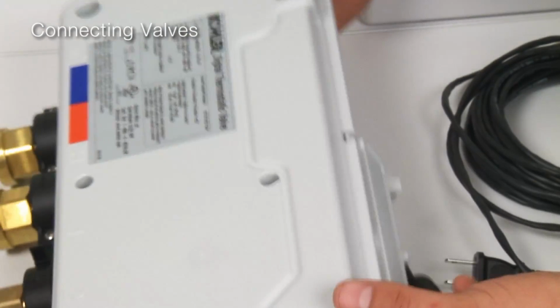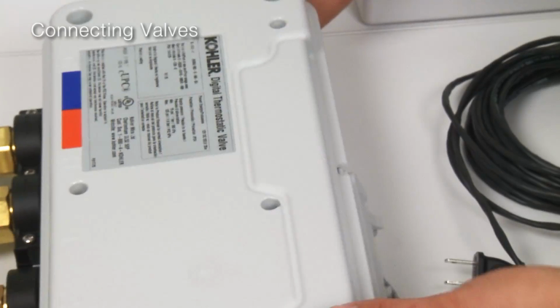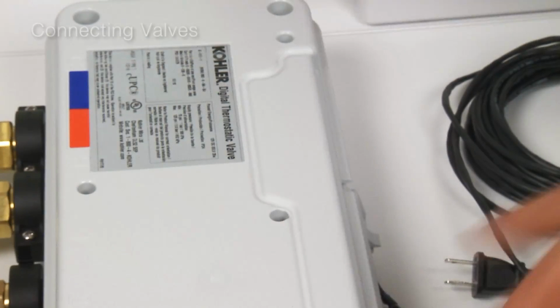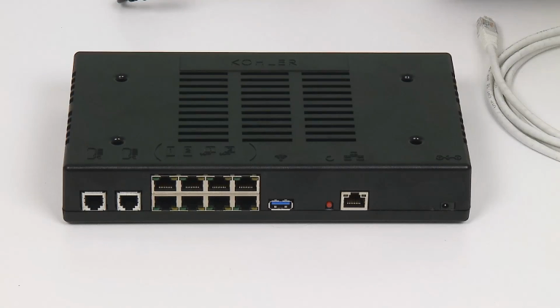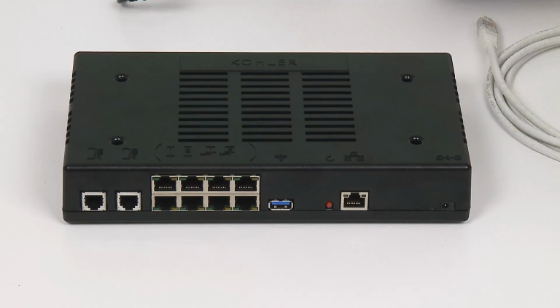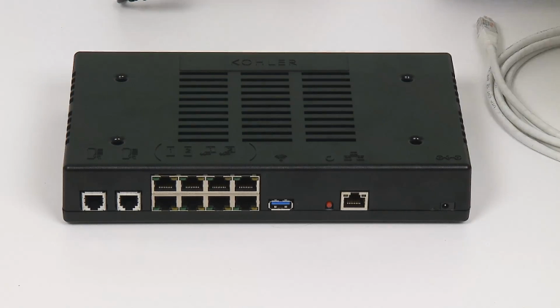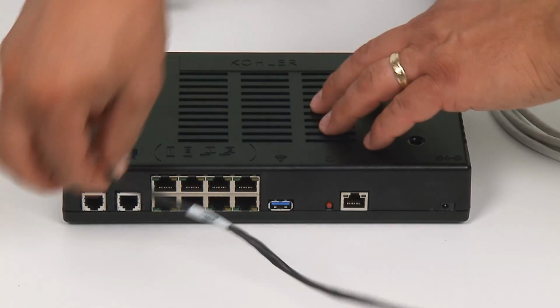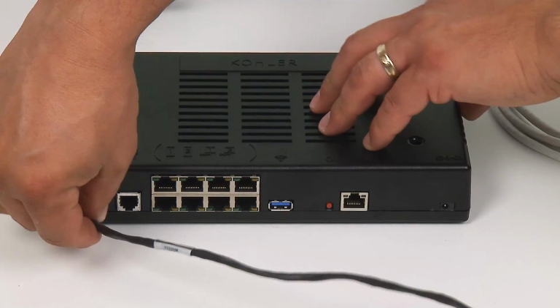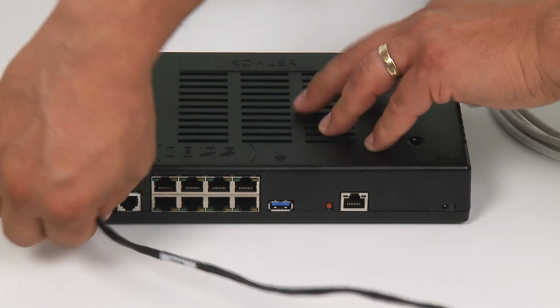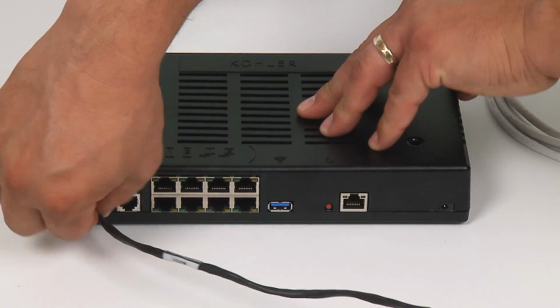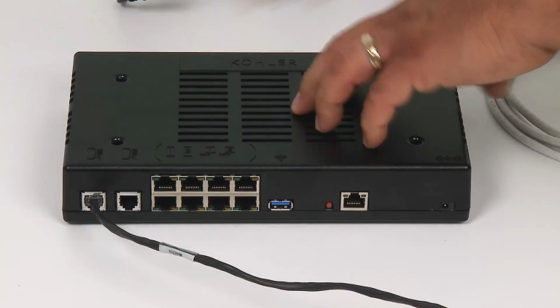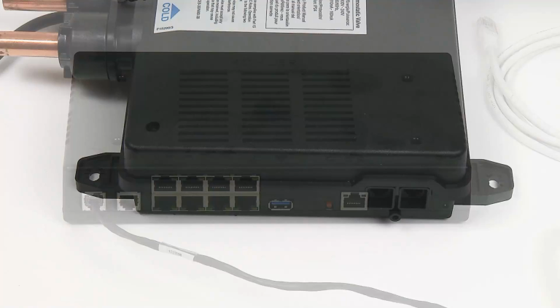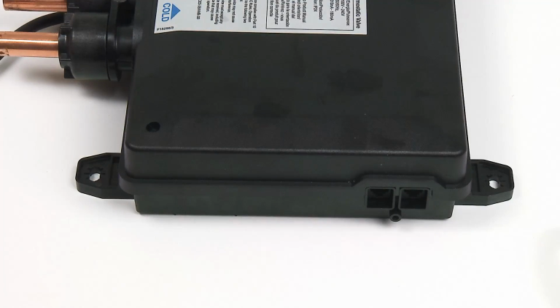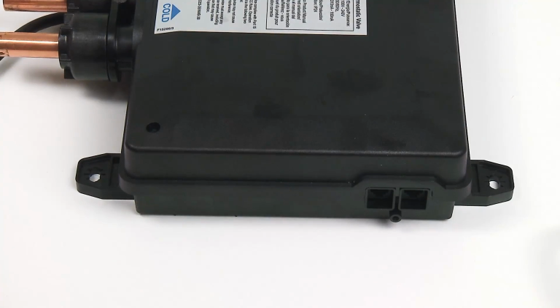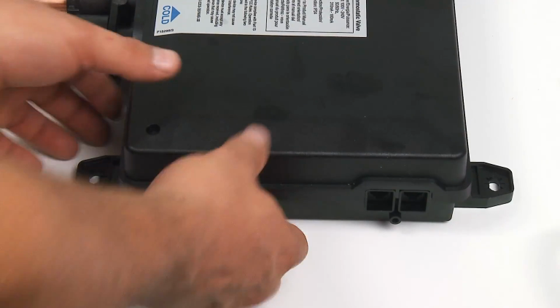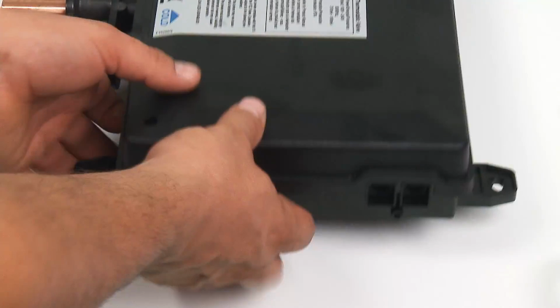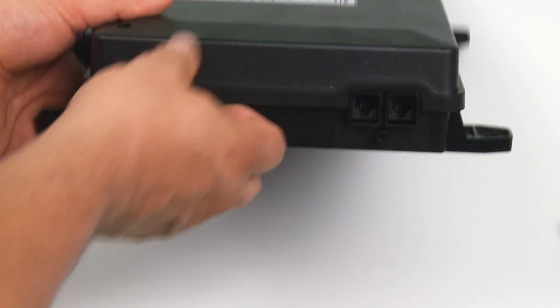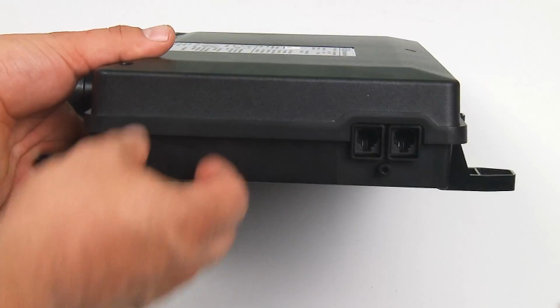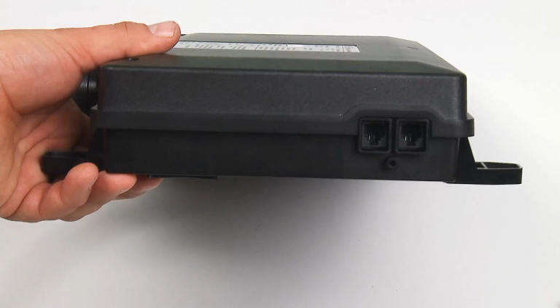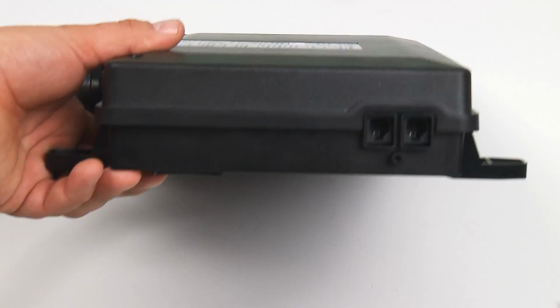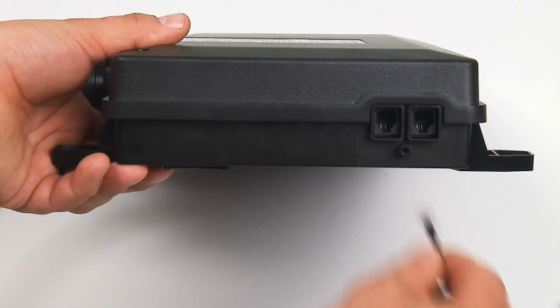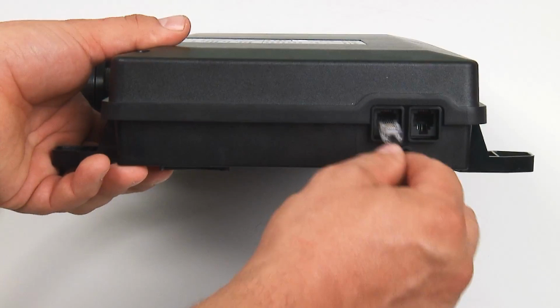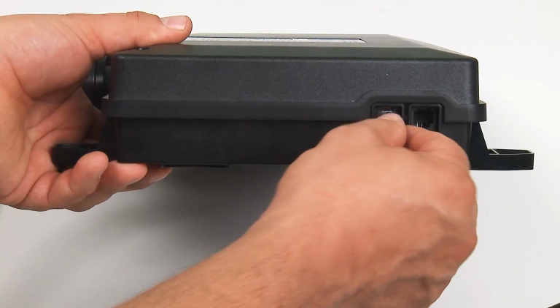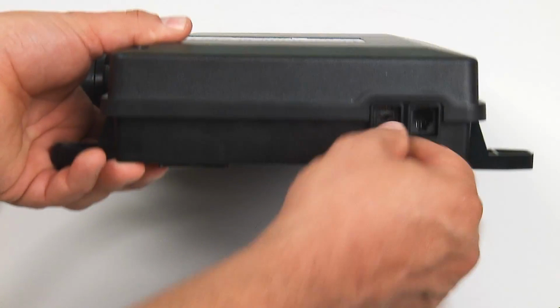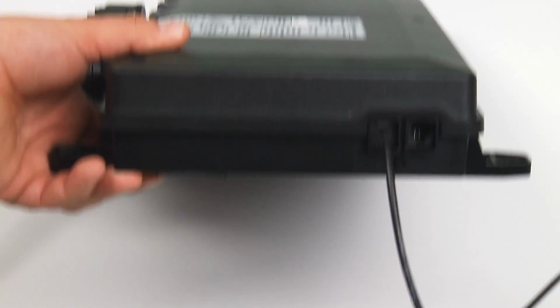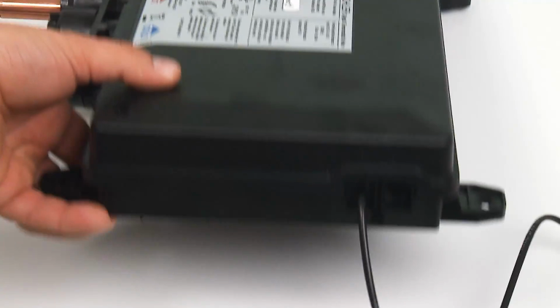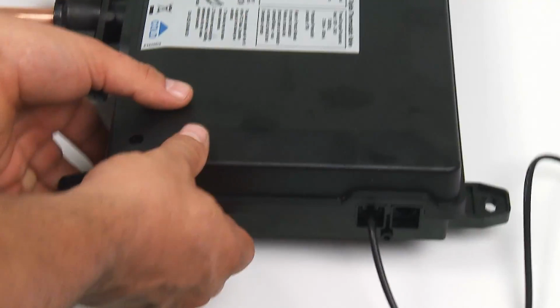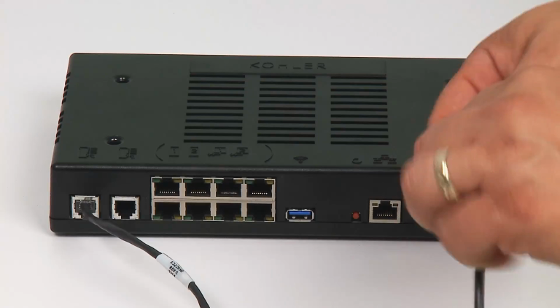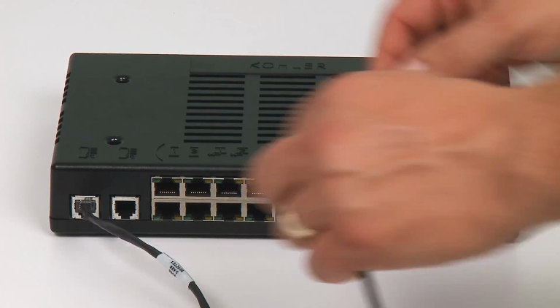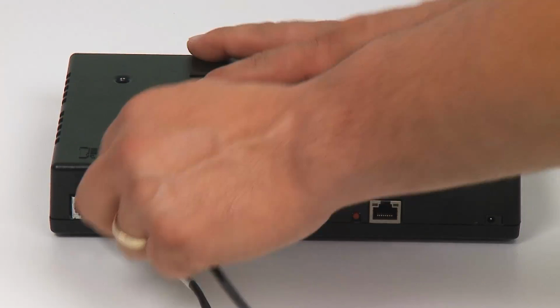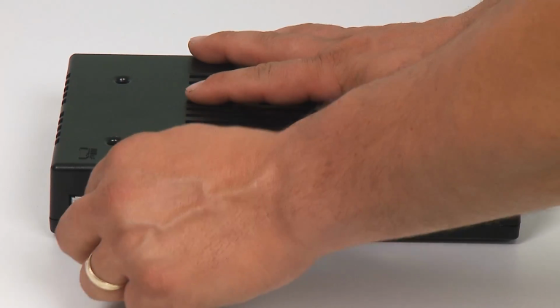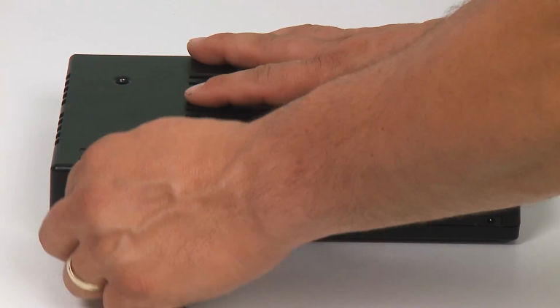The other side of the data cable connects to one of the two RJ12s on the controller. The 2- and 3-port digital valves have two communications ports. The communications cable can plug into either, and the other end of that communication cable connects to the open RJ12 on the controller.